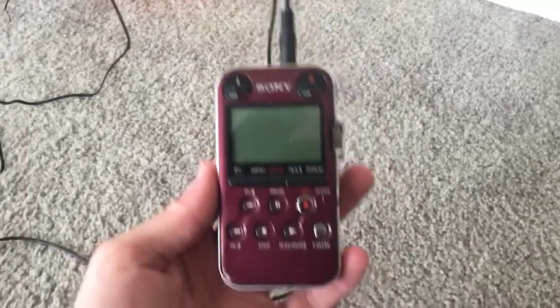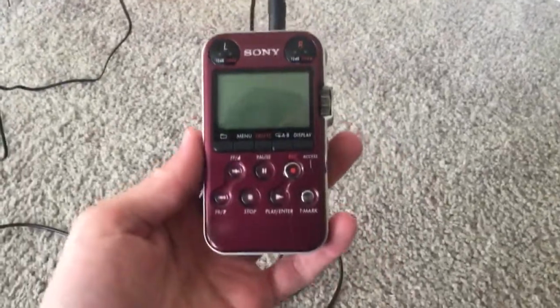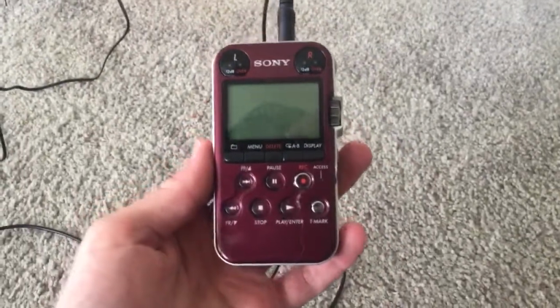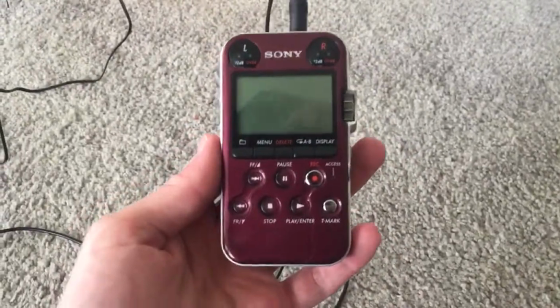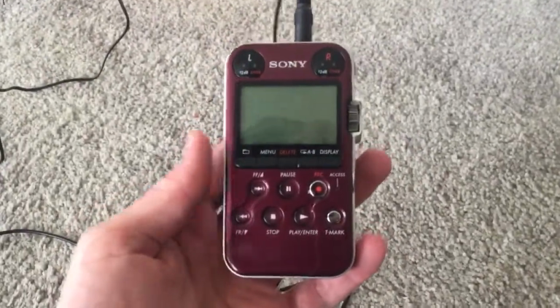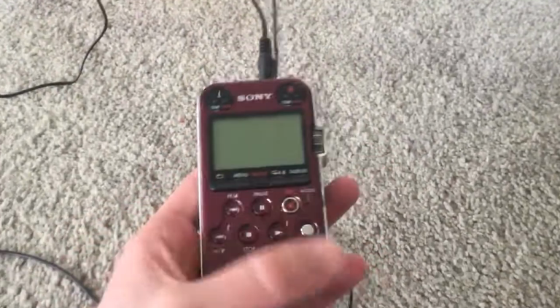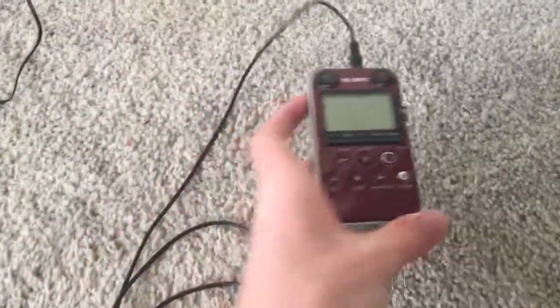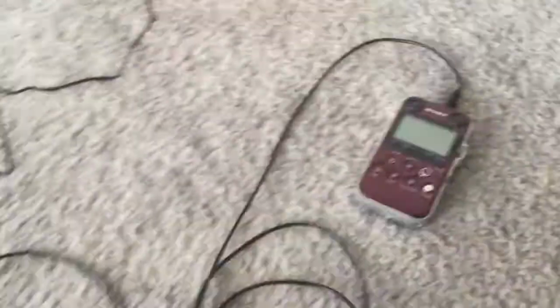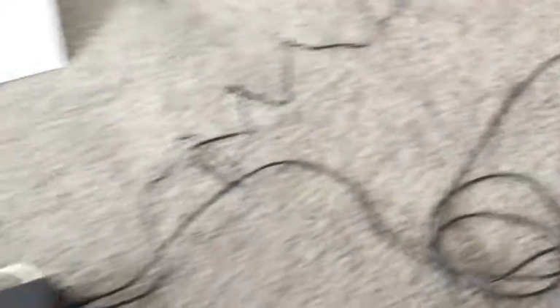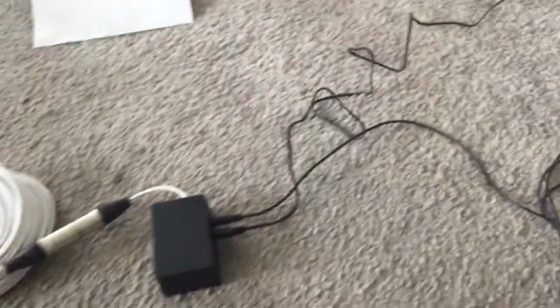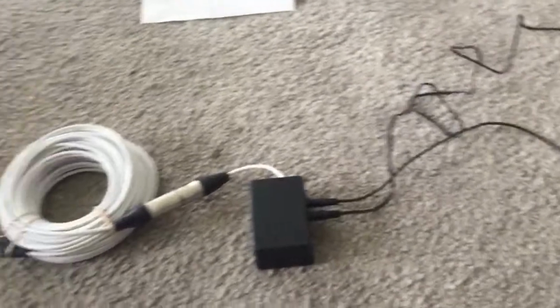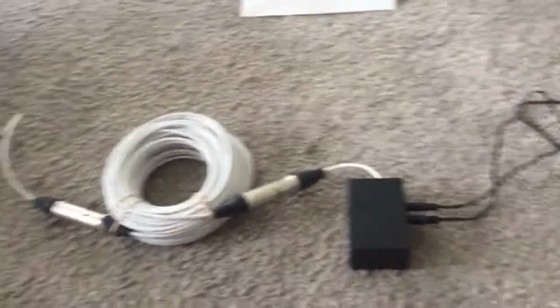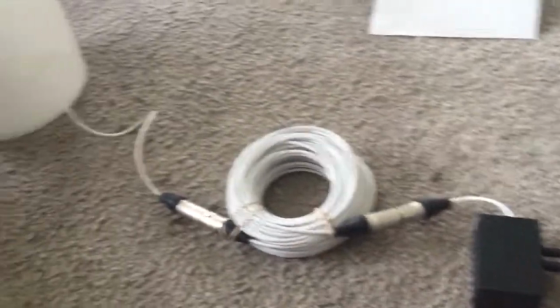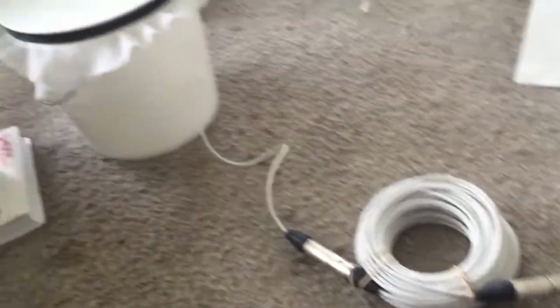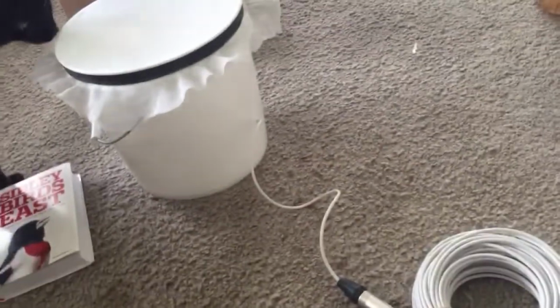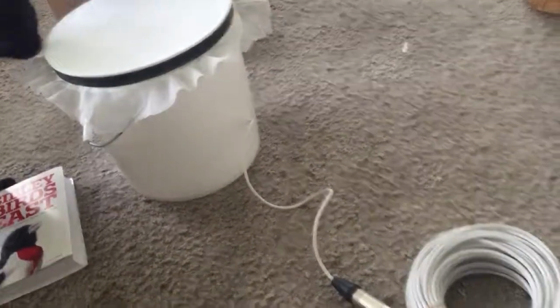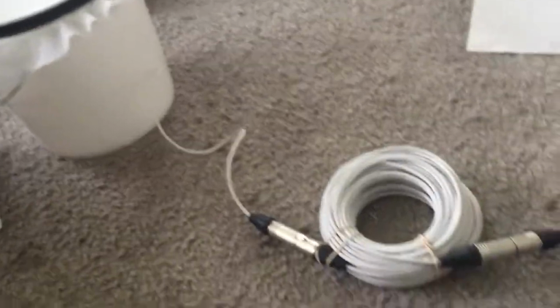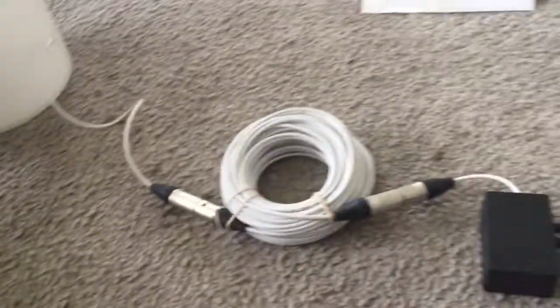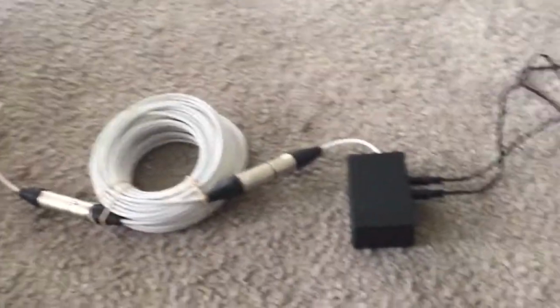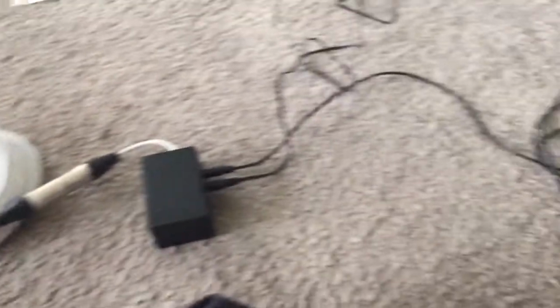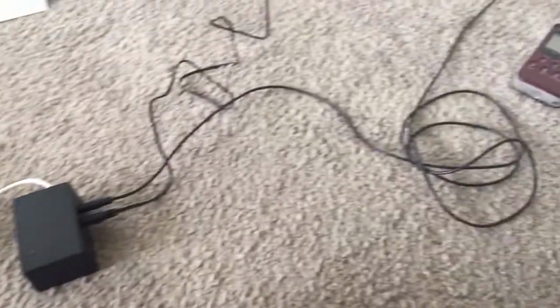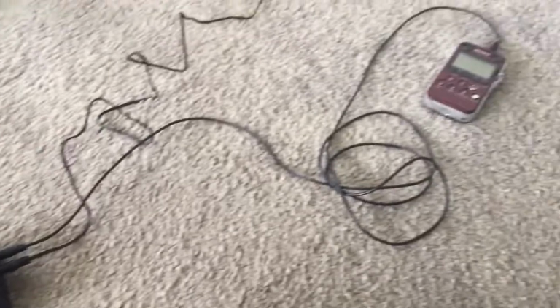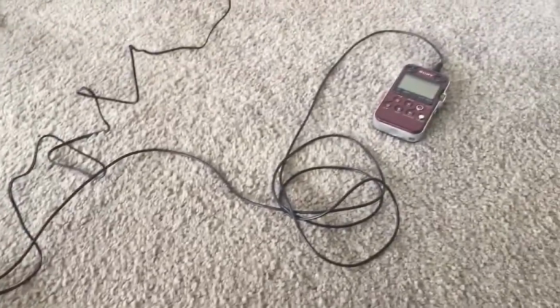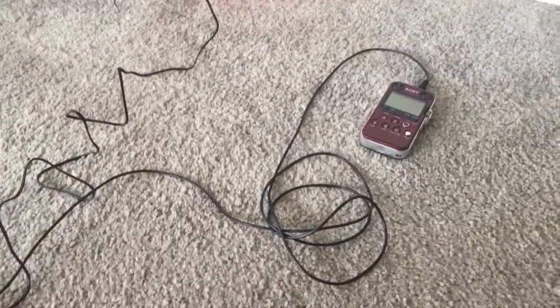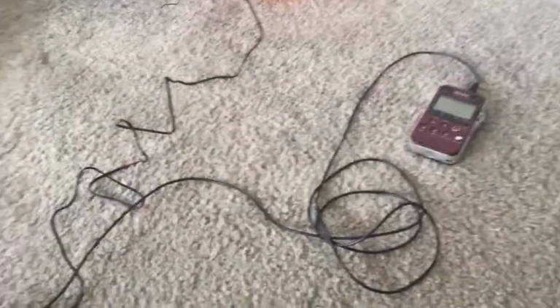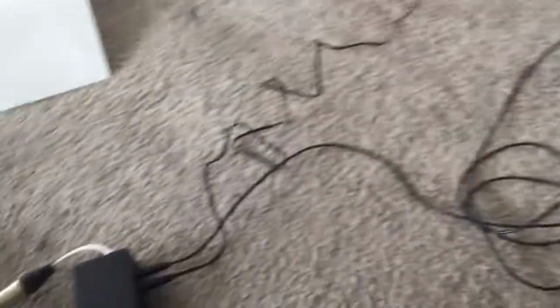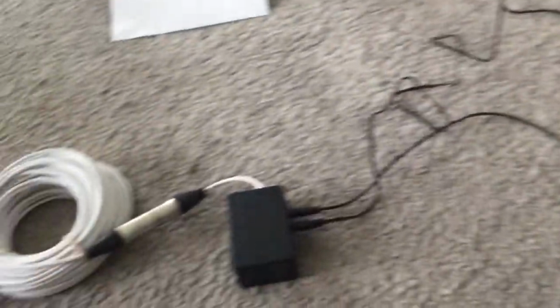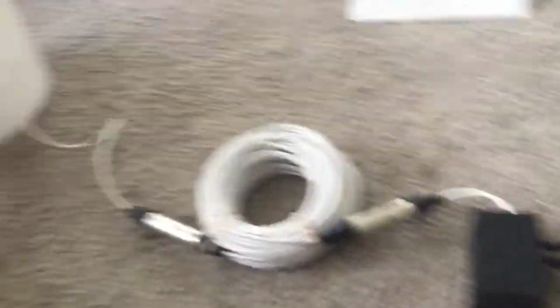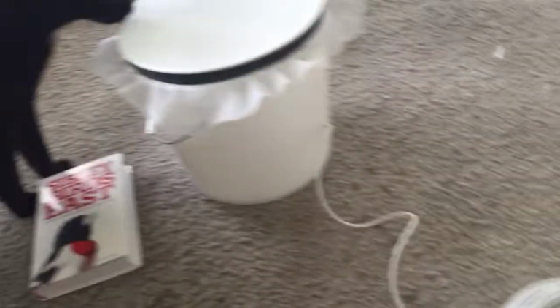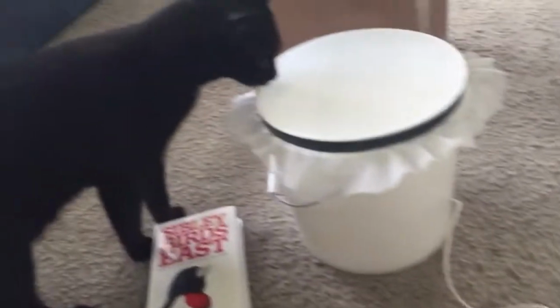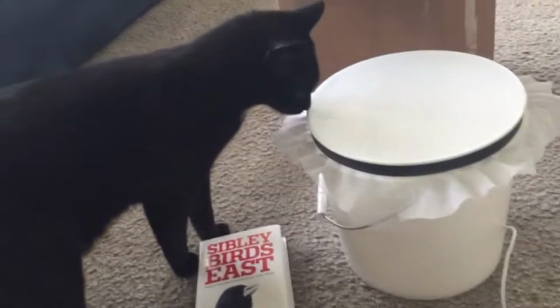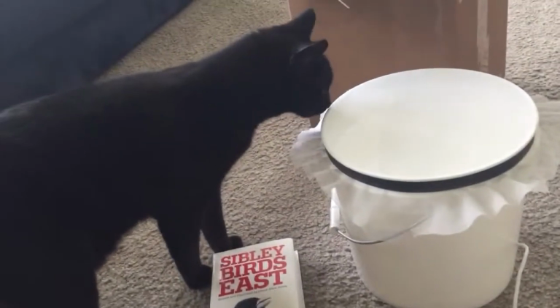Here I have a Sony PCM M10. So that's the setup. Everything I show you here came with it except the audio recorder, and it just takes a few minutes to set up — and the cats love it.